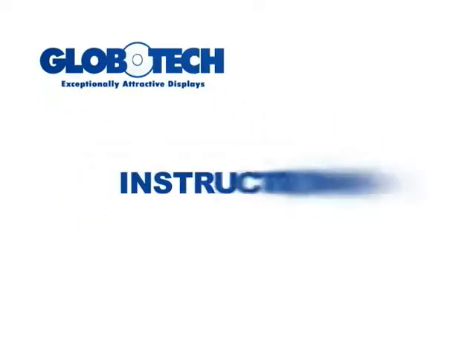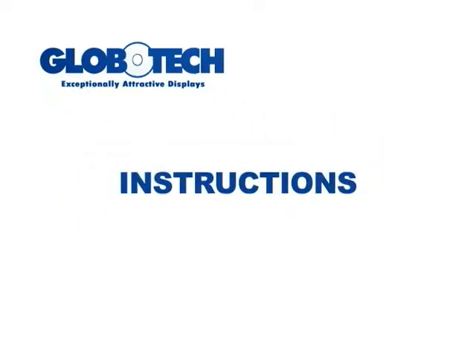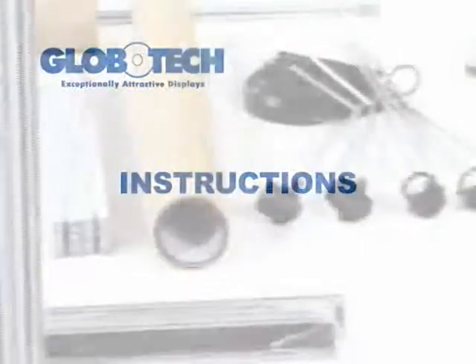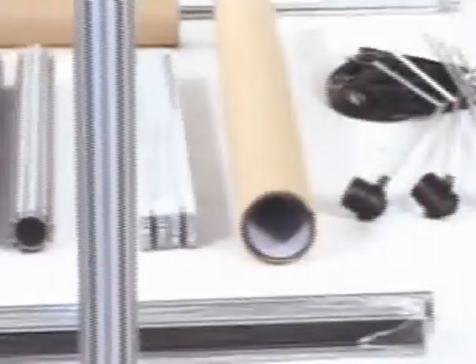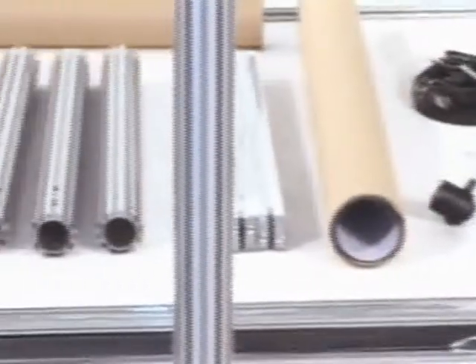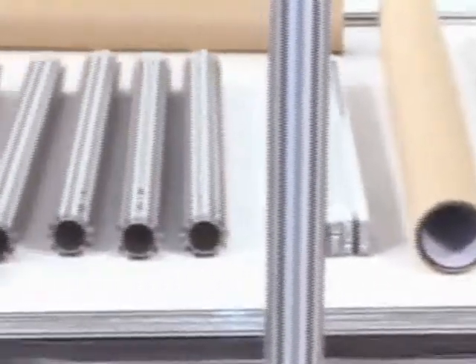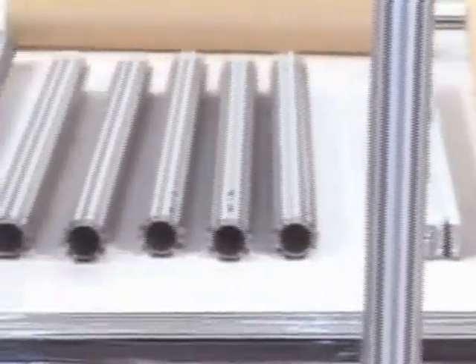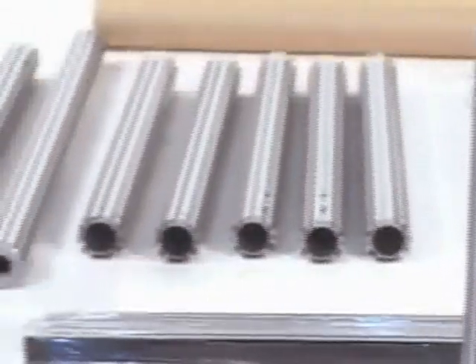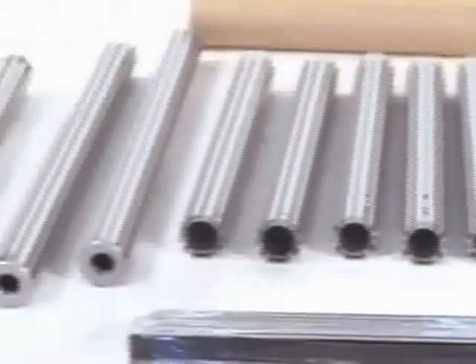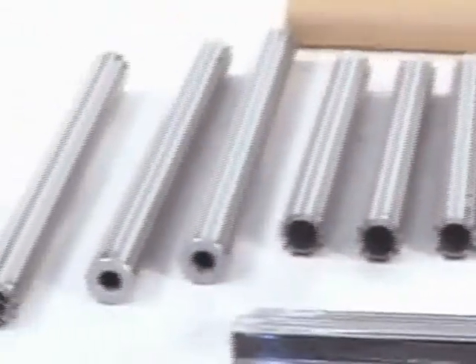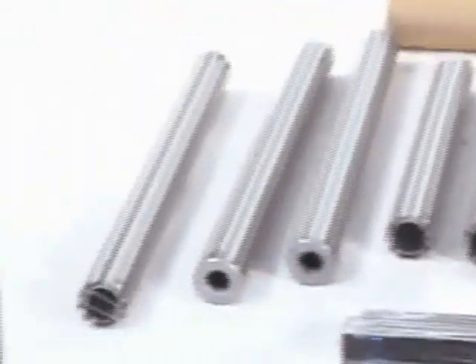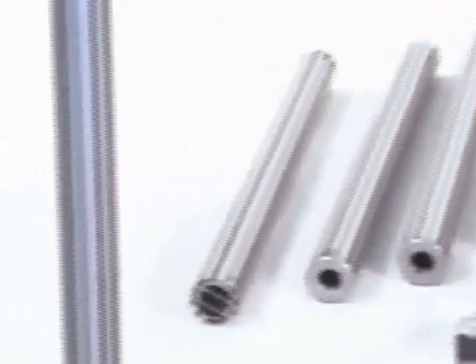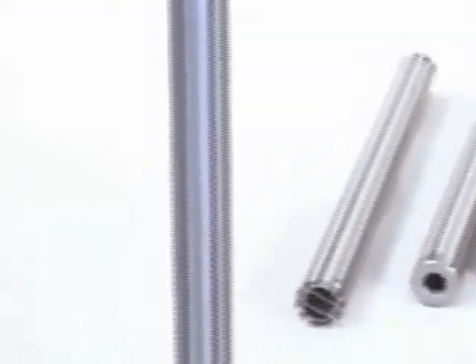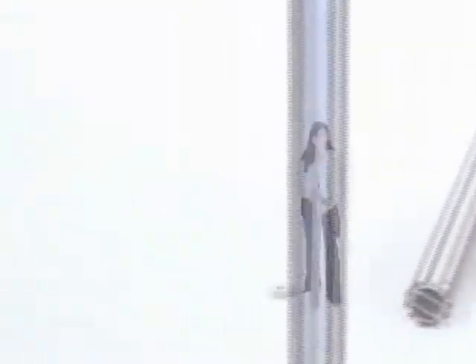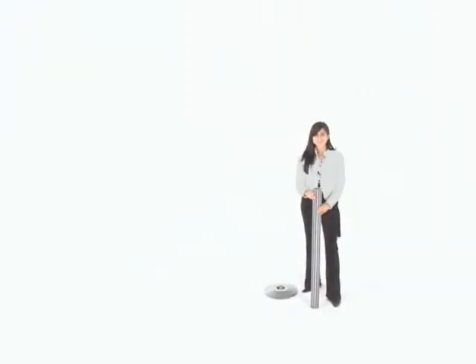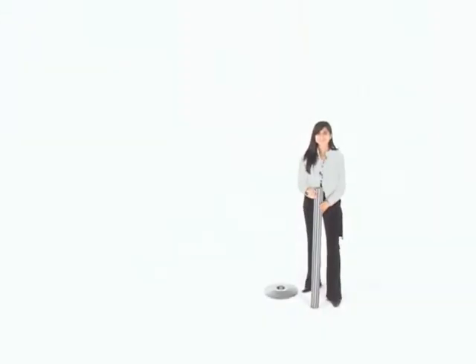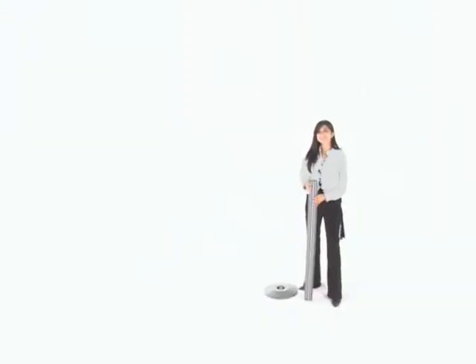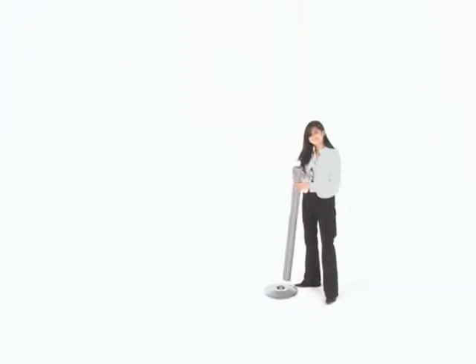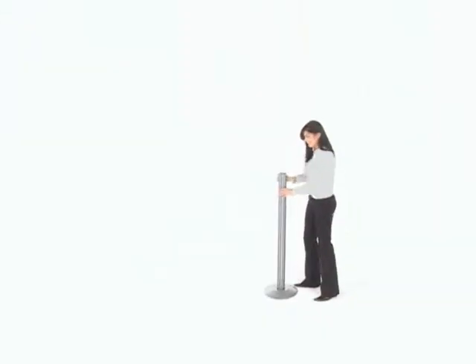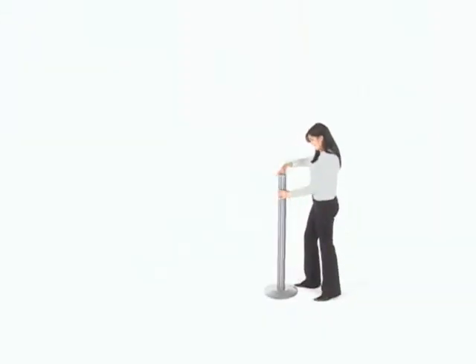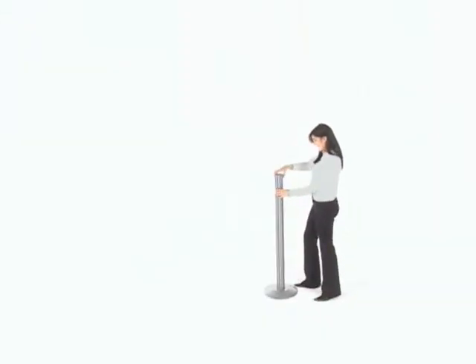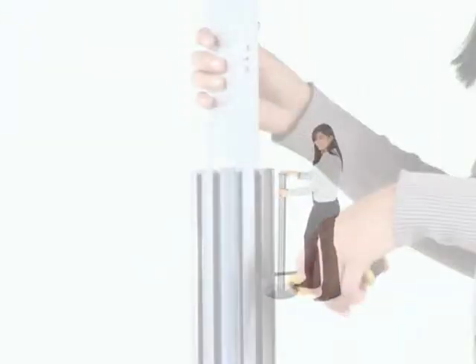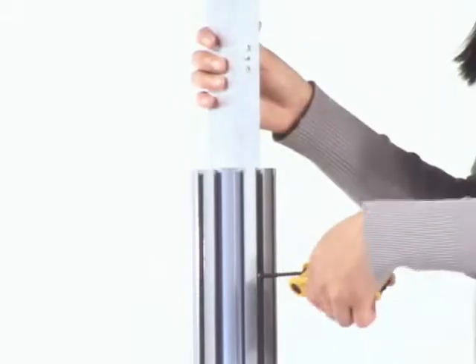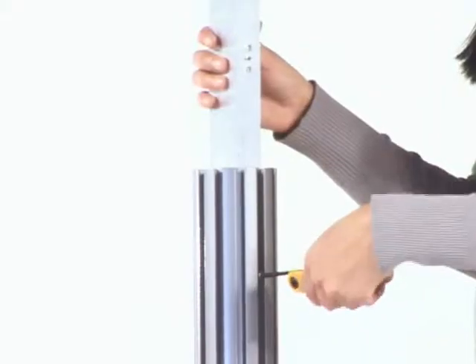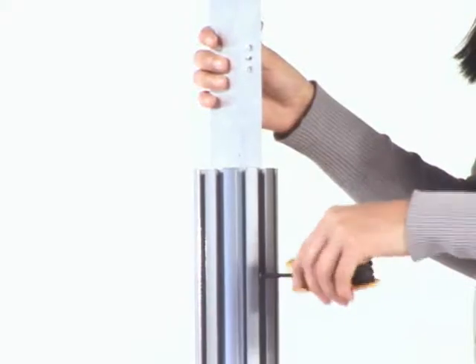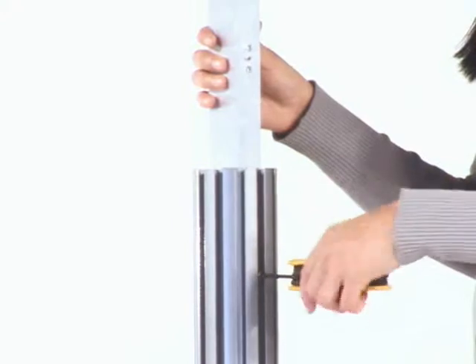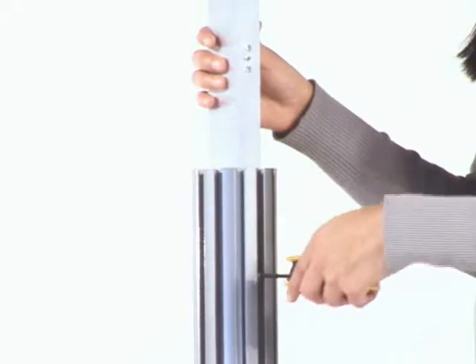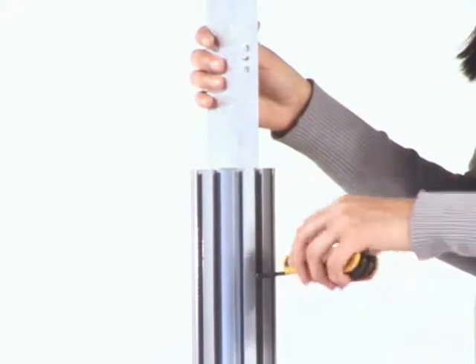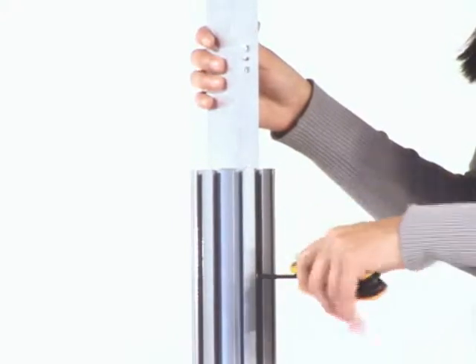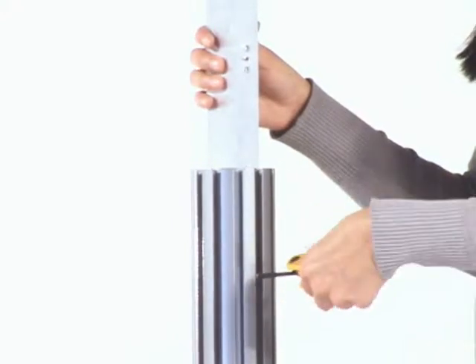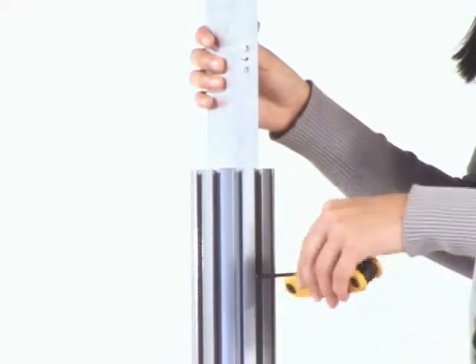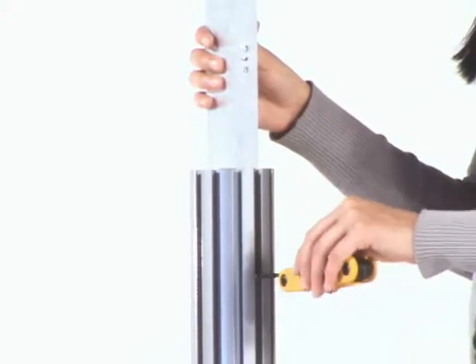Setup Instructions. Step 1: Place the parts on the exhibition site. Take the post and screw it to the plate. Unscrew the screw and take out the union tube which is inside the bottom post.